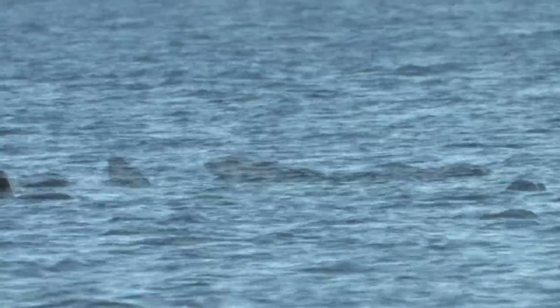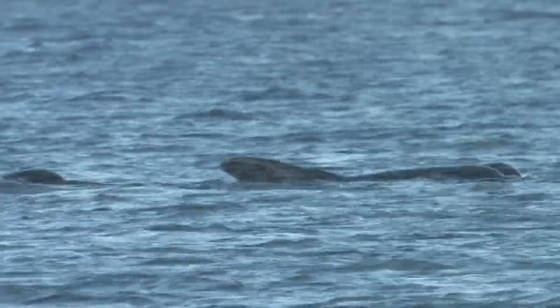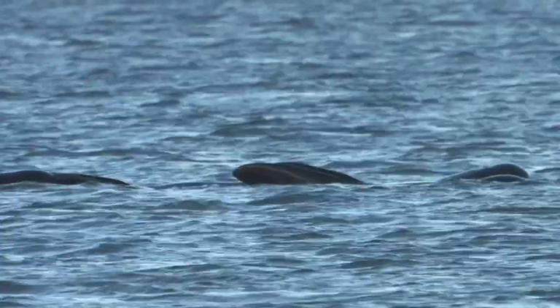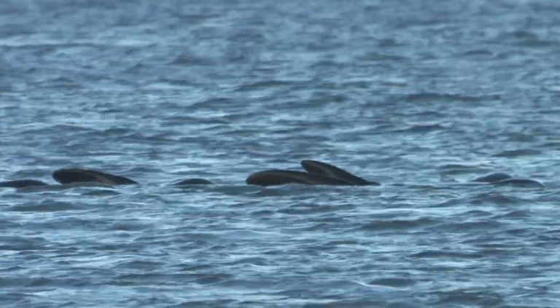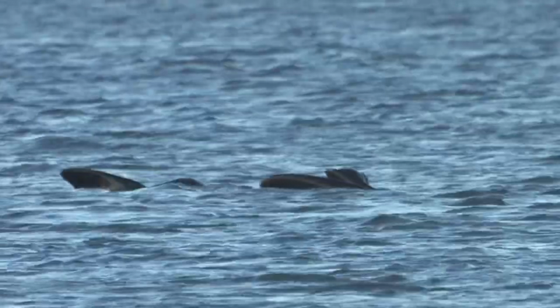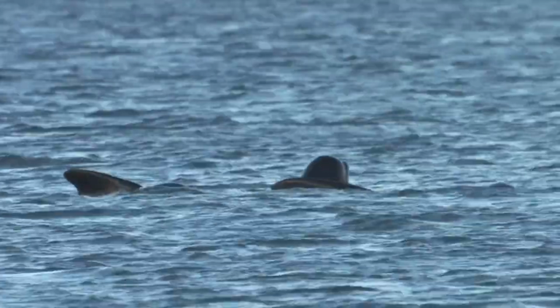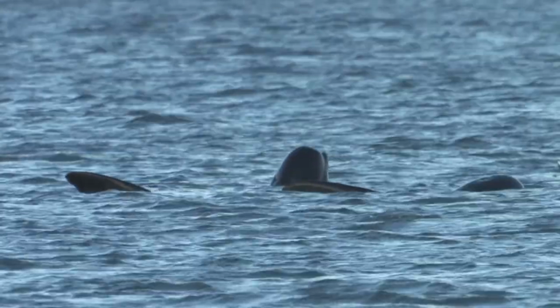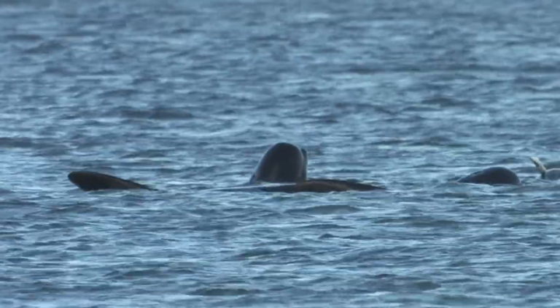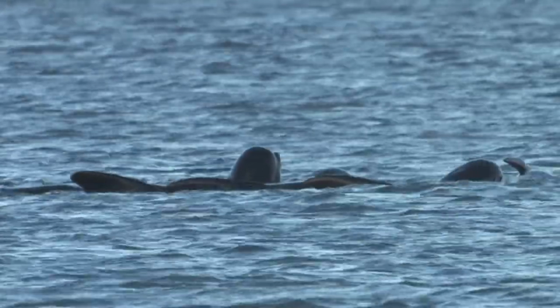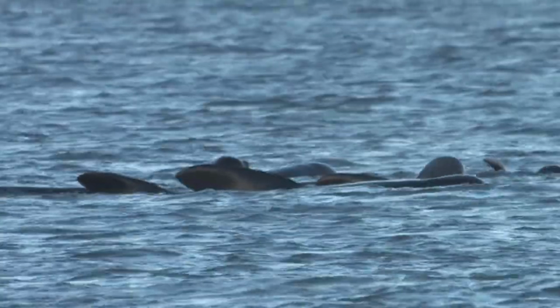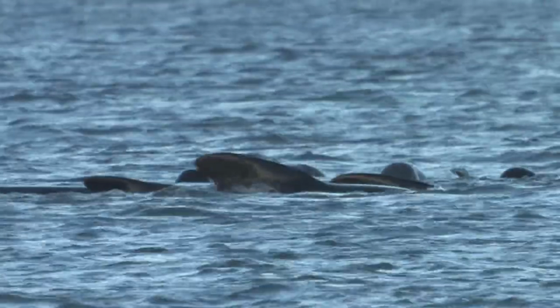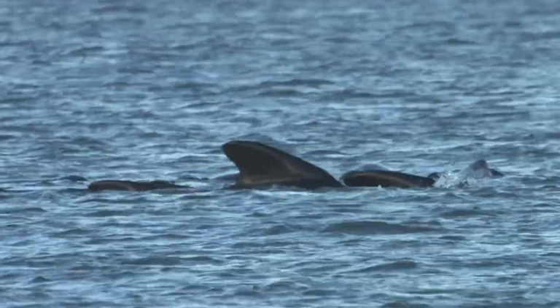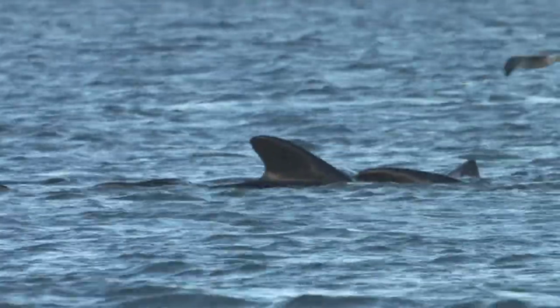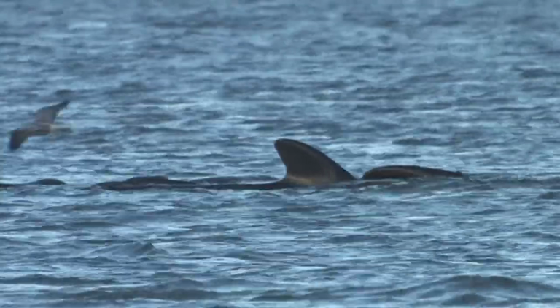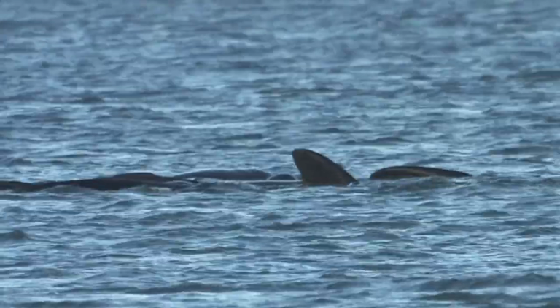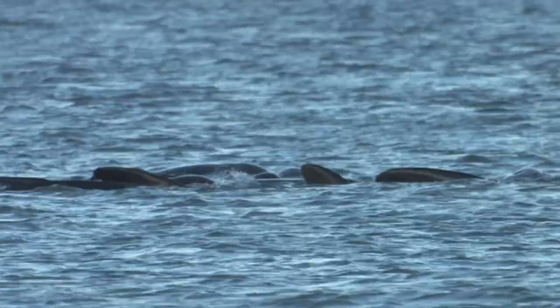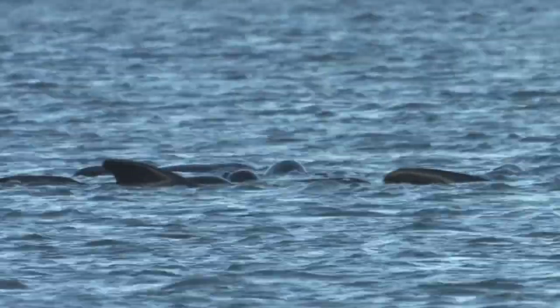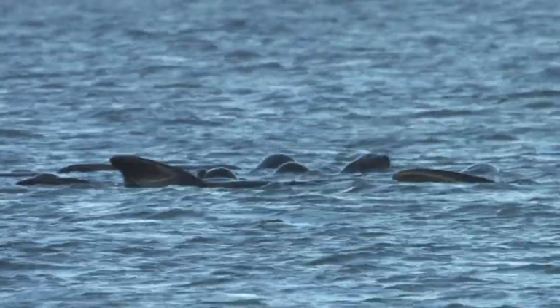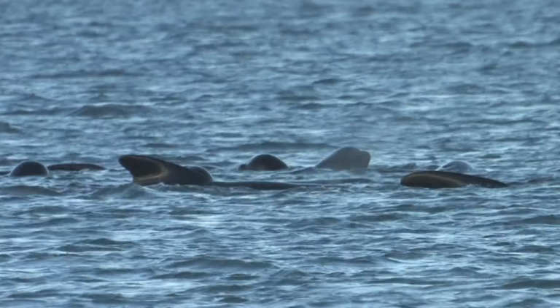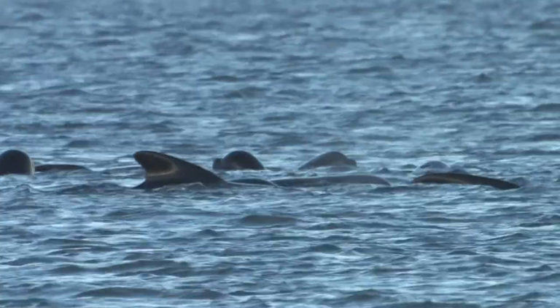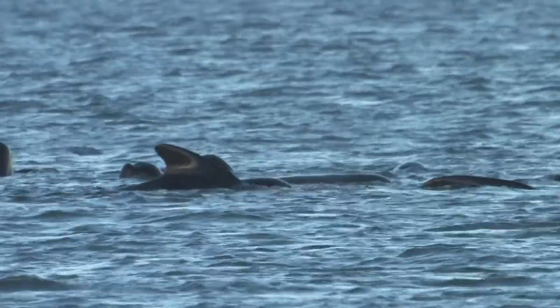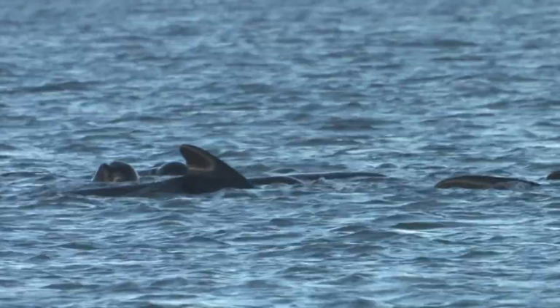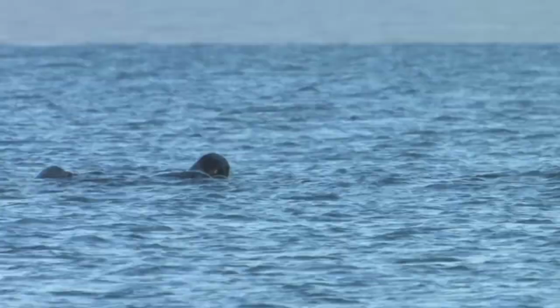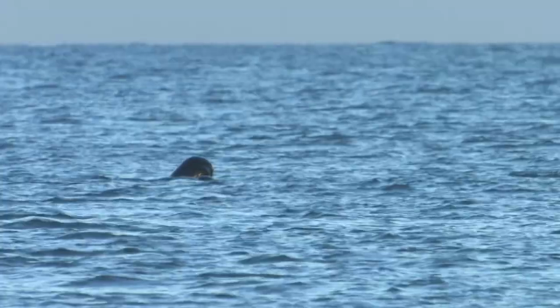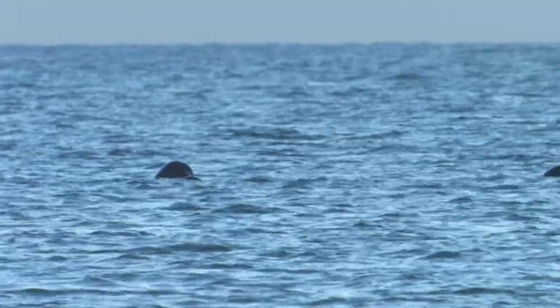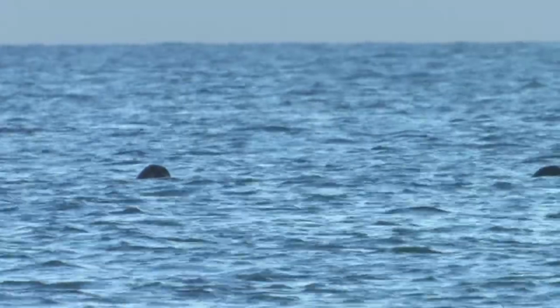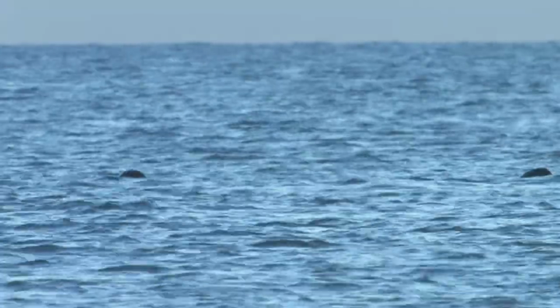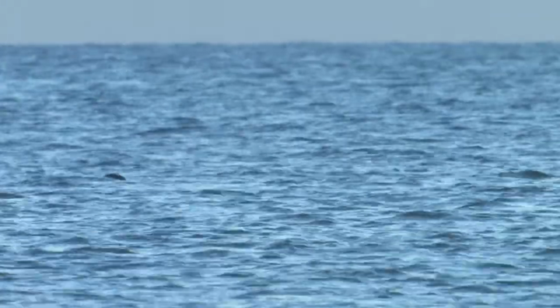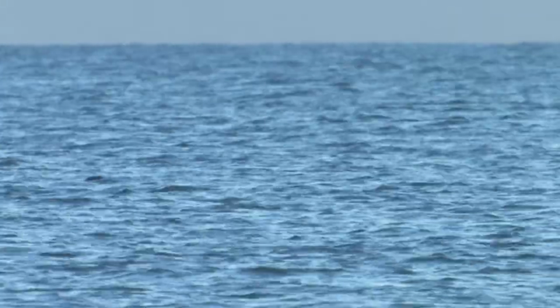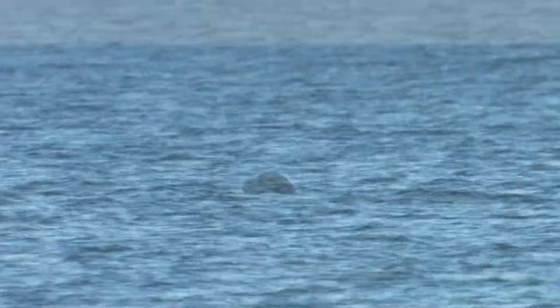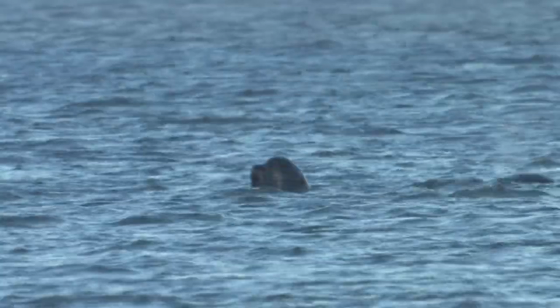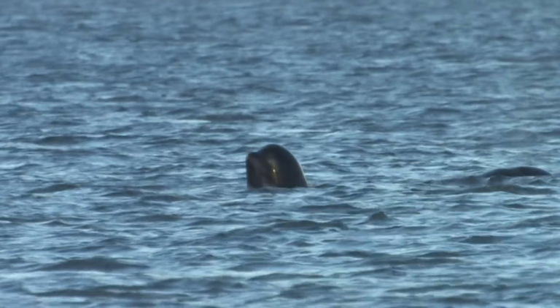They are usually seen in family groups ranging from 10 to 50 animals. They spend most of the day travelling slowly or logging at the surface. At night, they feed mainly on cuttlefish, squid and shoaling fish.